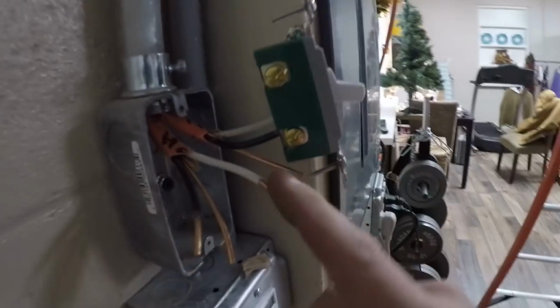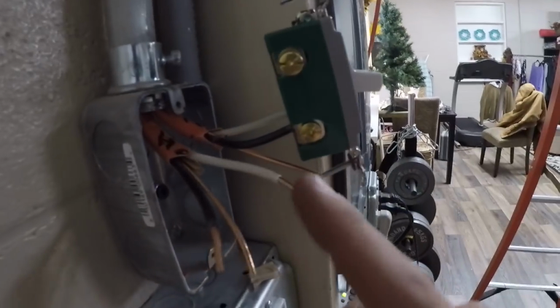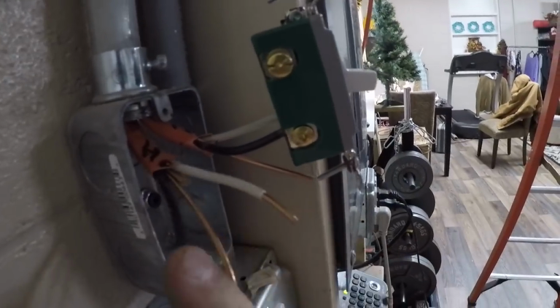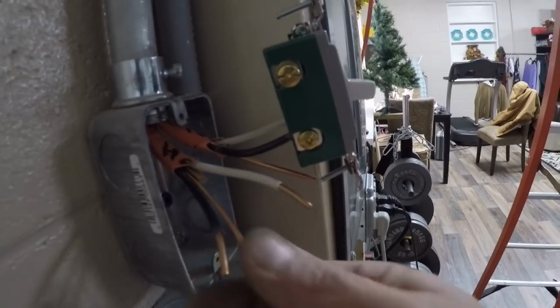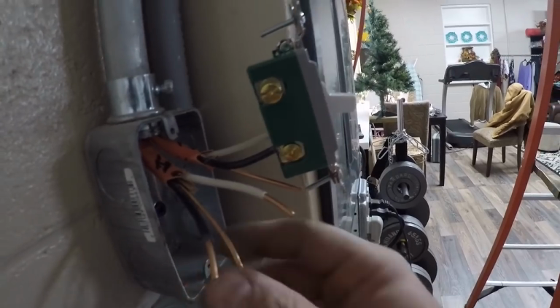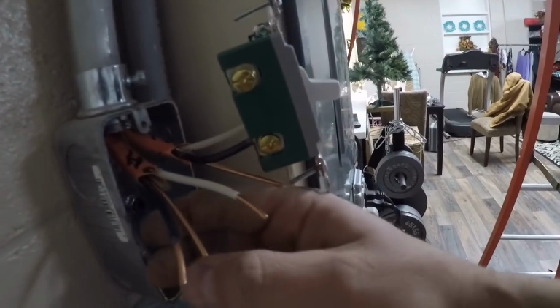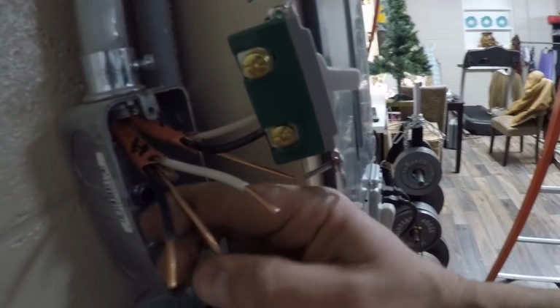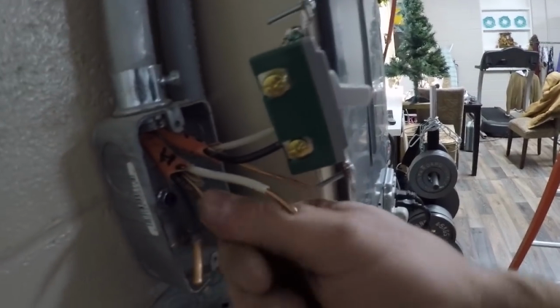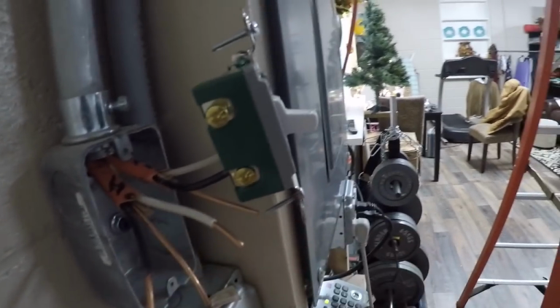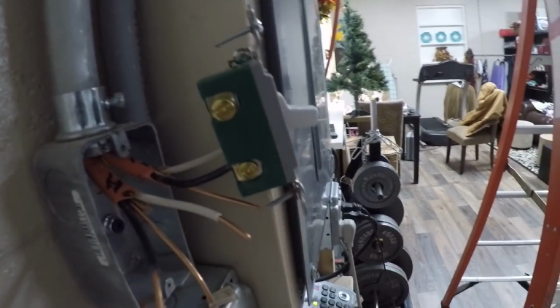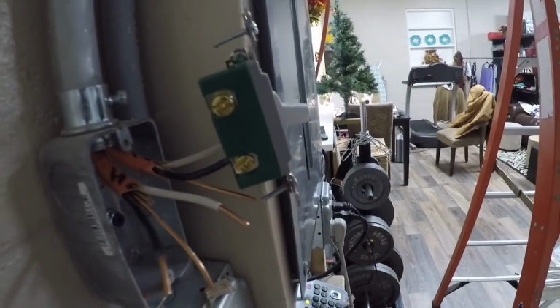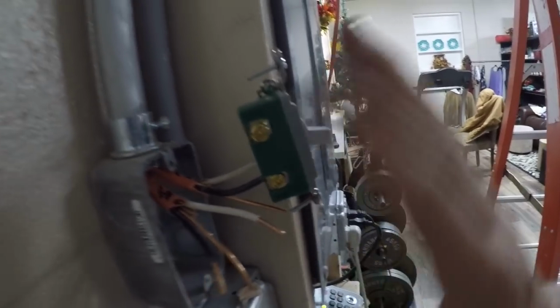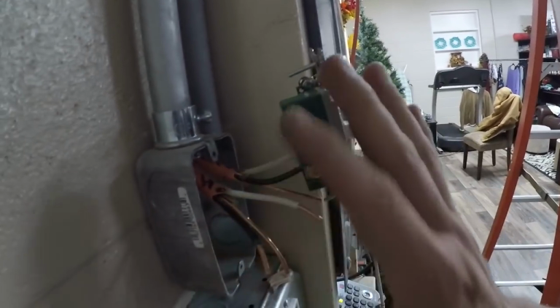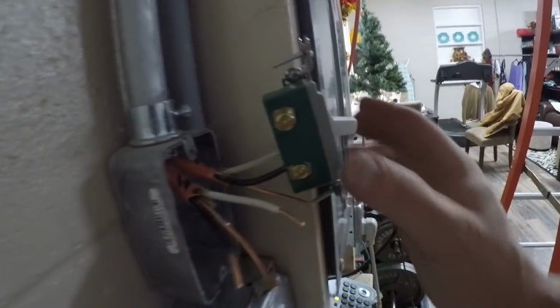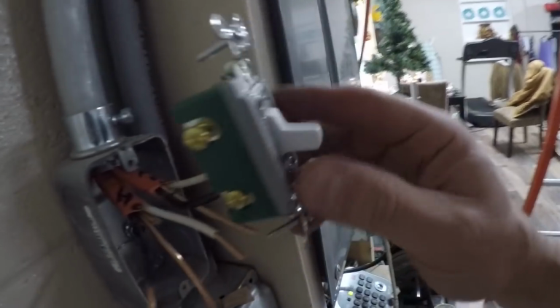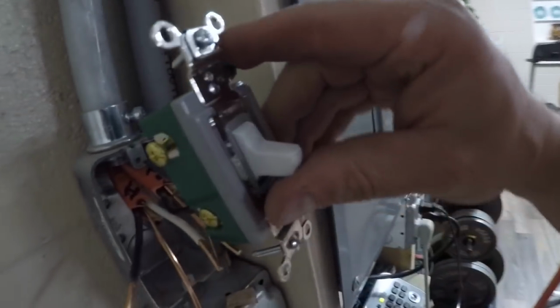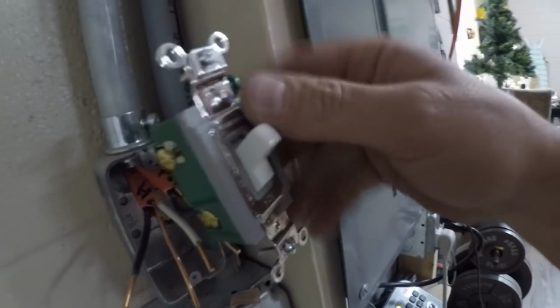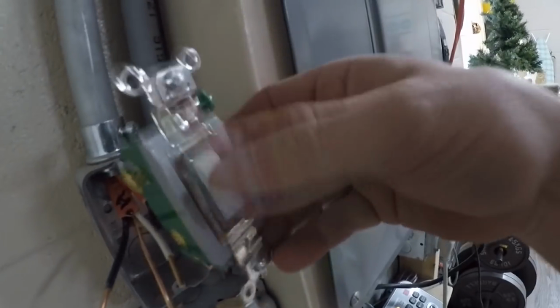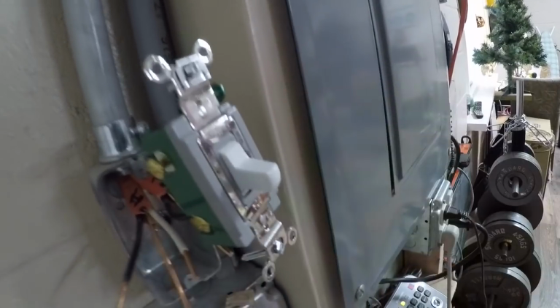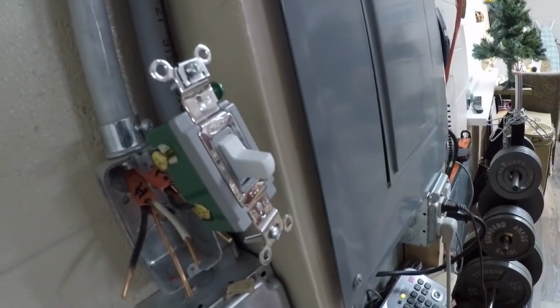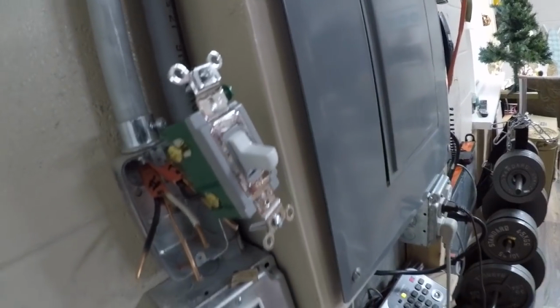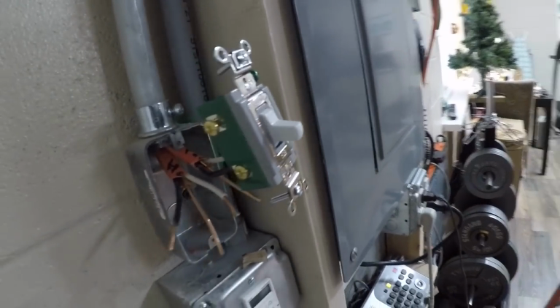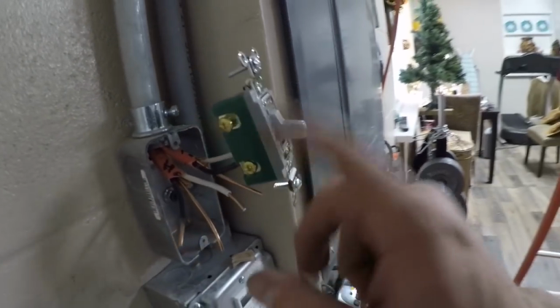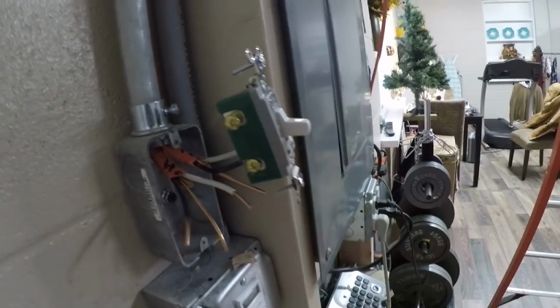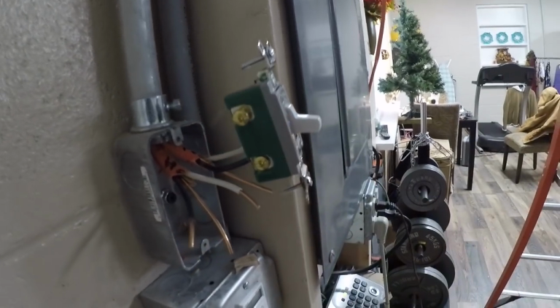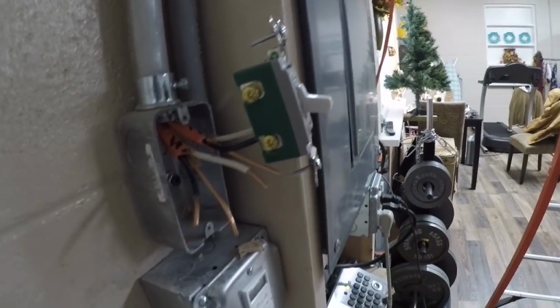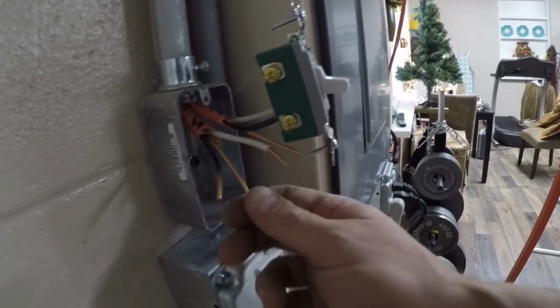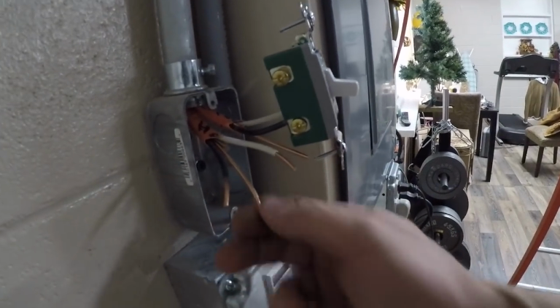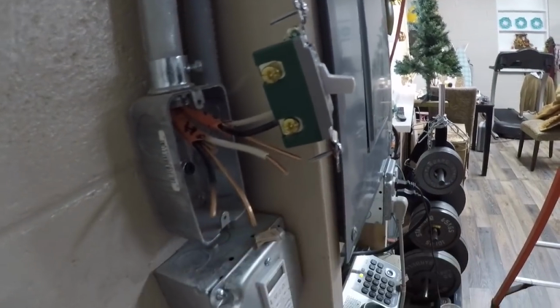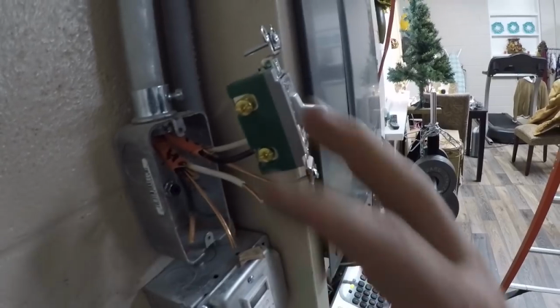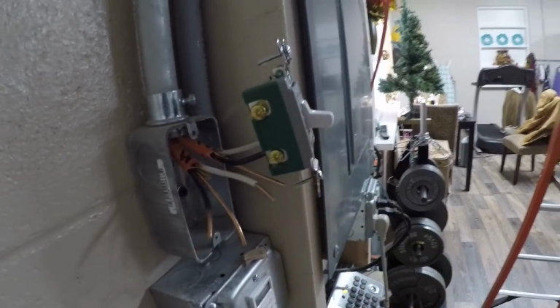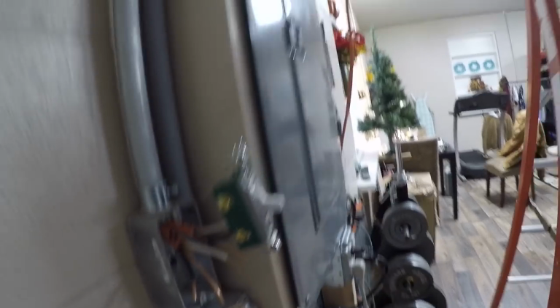220 is a little bit thicker wire, so you gotta use 10 gauge — it's a little bit harder to work with but not too bad. I put an industrial 30 amp switch. I'd recommend a 30 amp. Let's hook it up and see how it works.